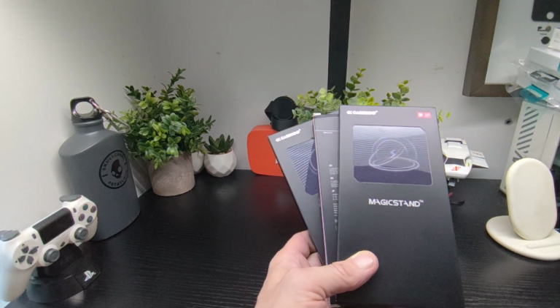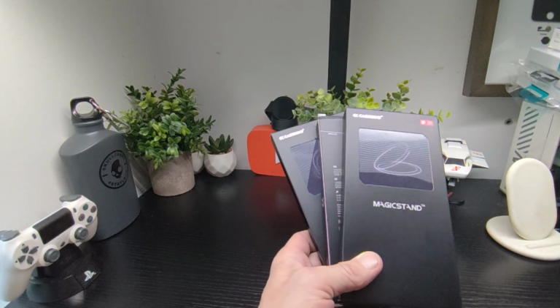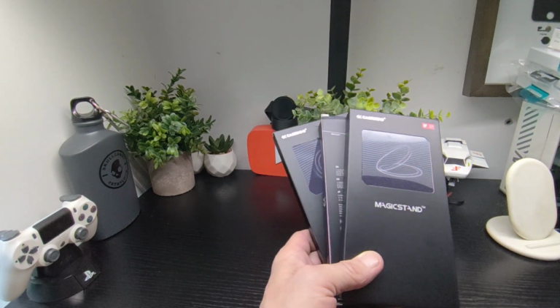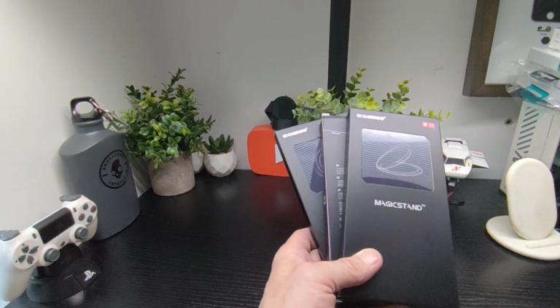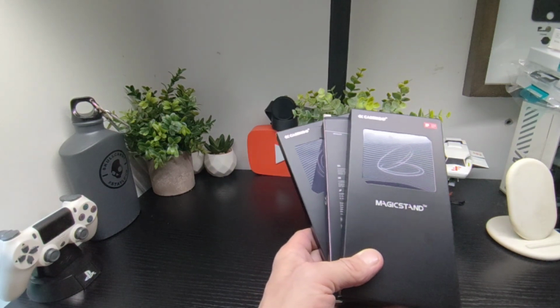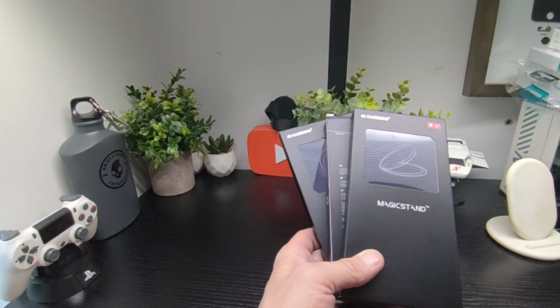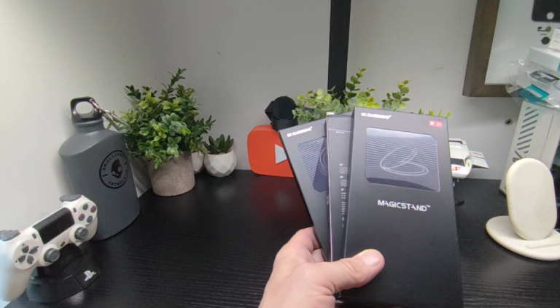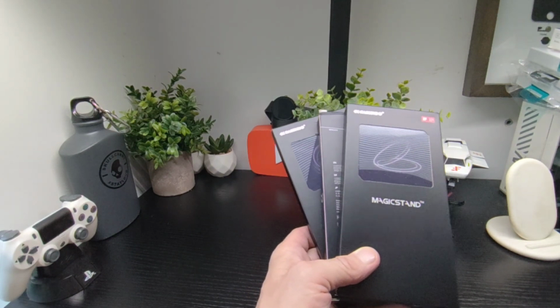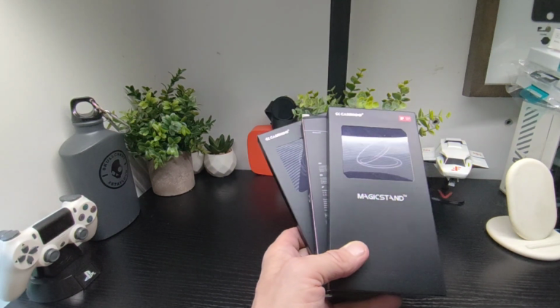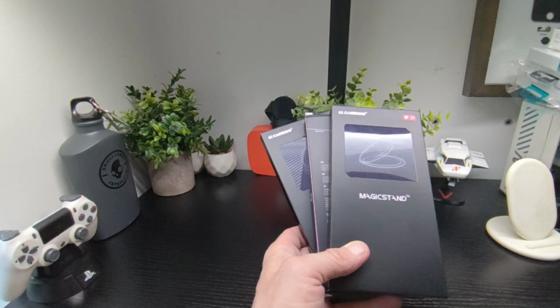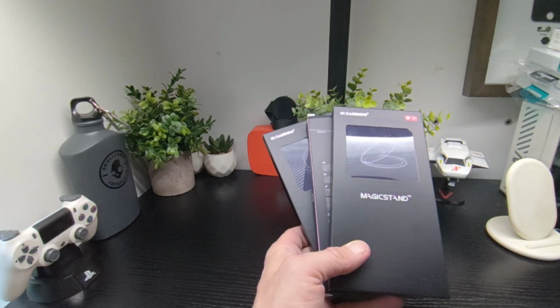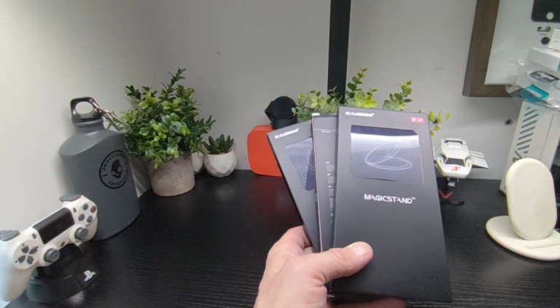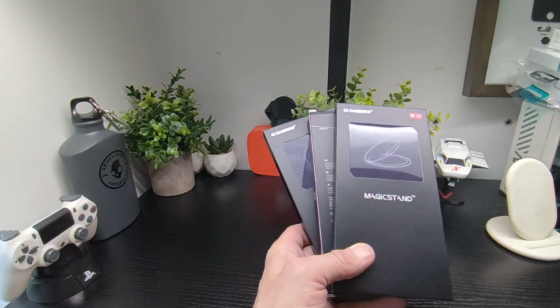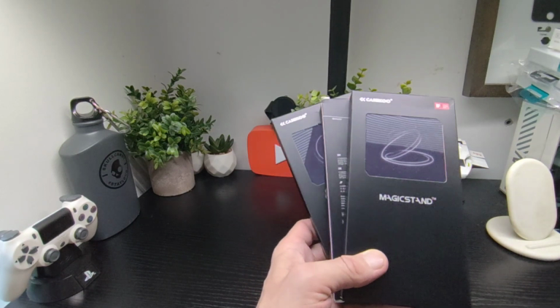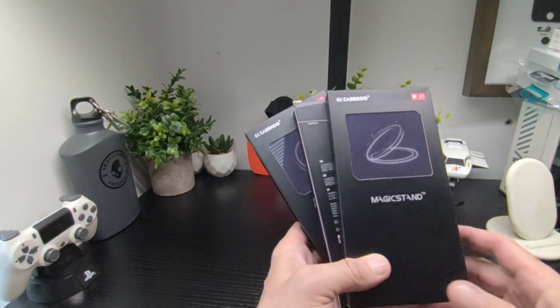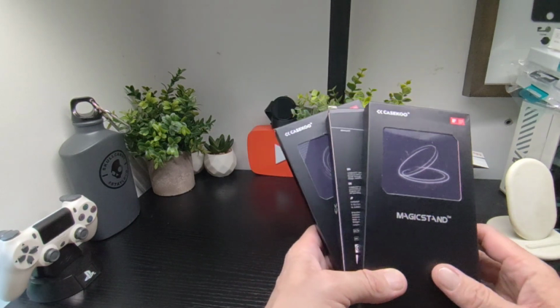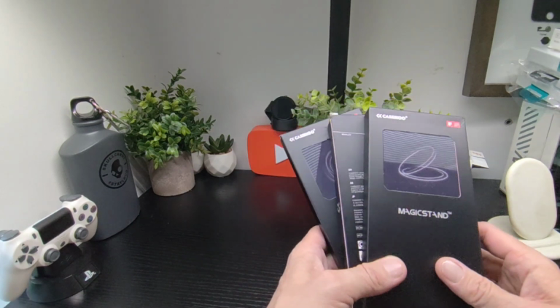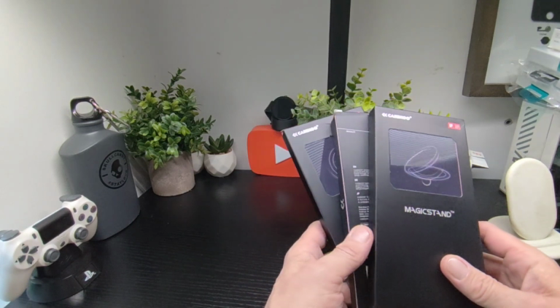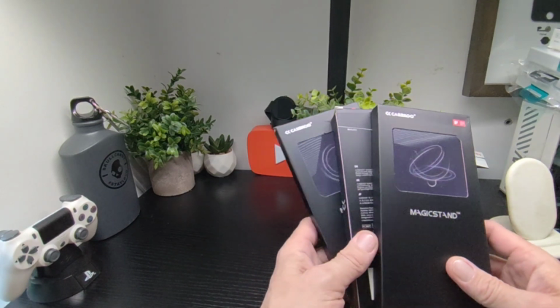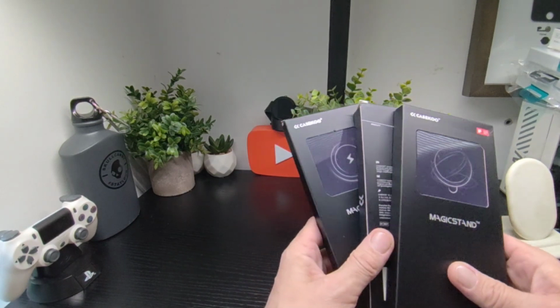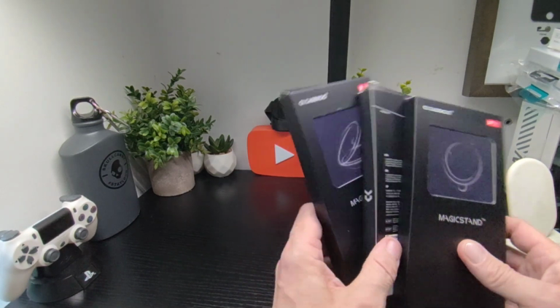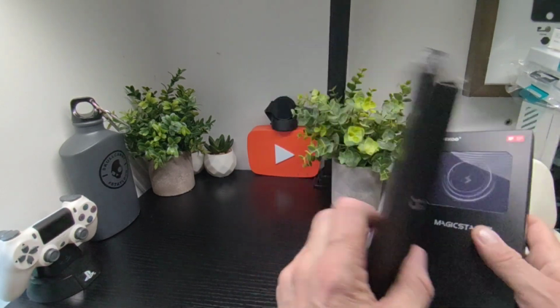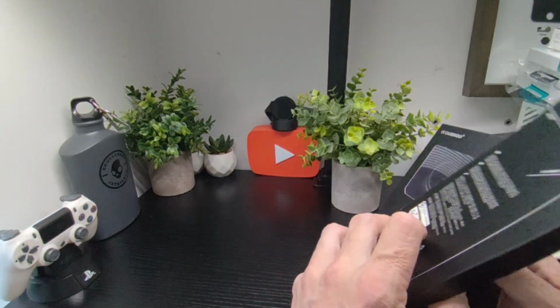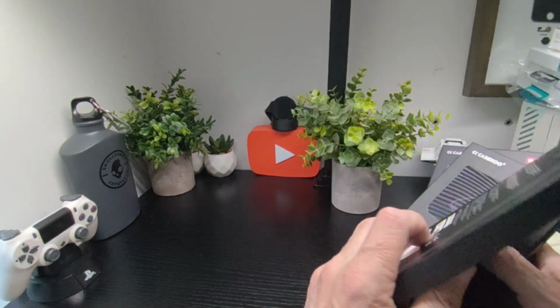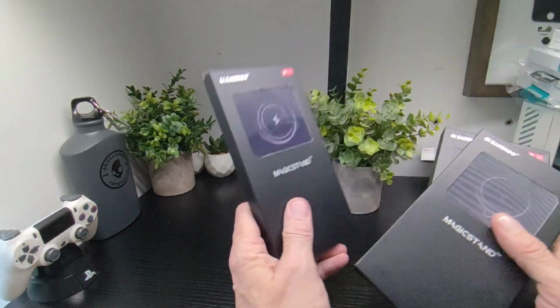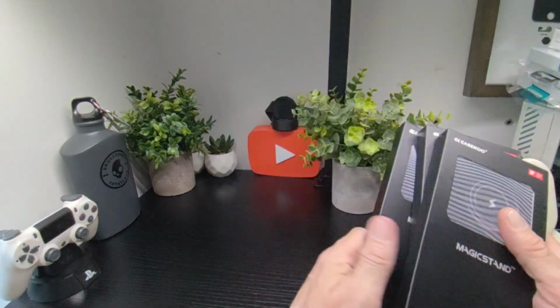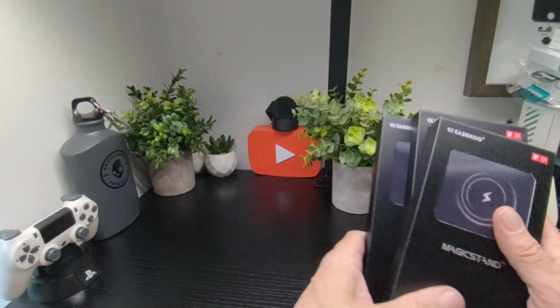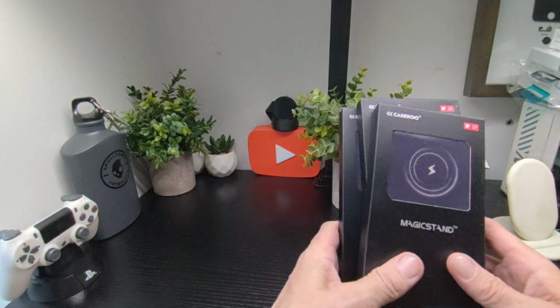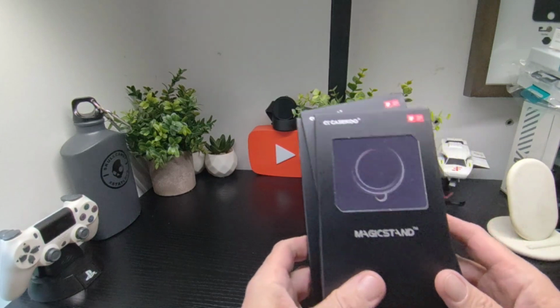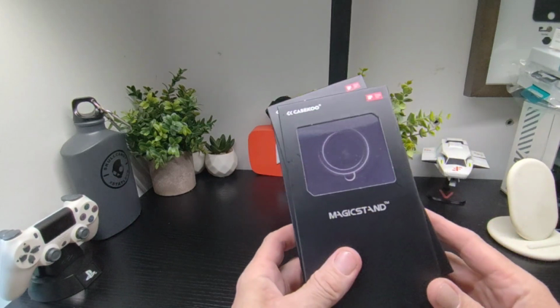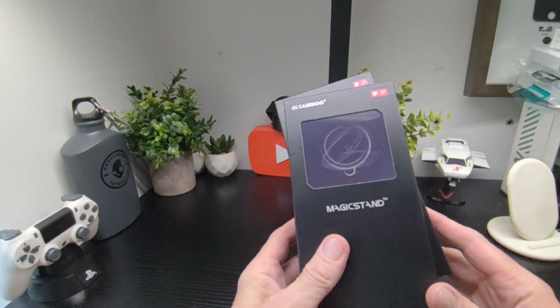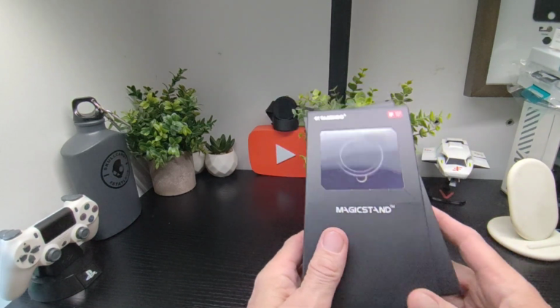There's also a 4-layer construction with 3.9ml TPU air cushions, 1 and 2mm raised bezels, and anti-yellowing technology.